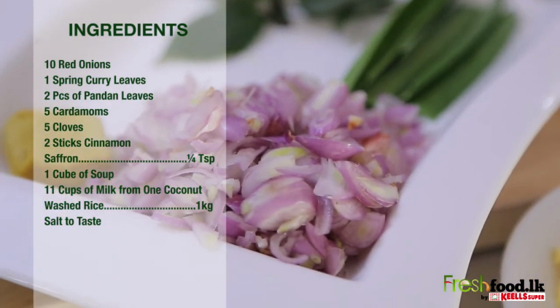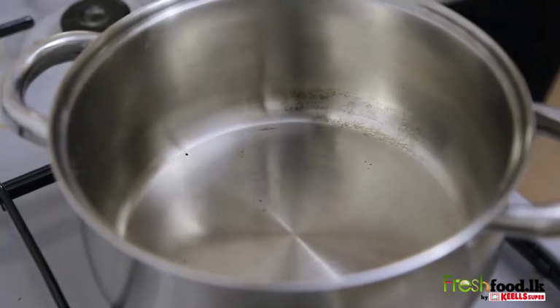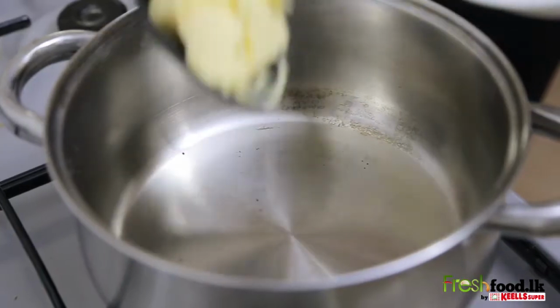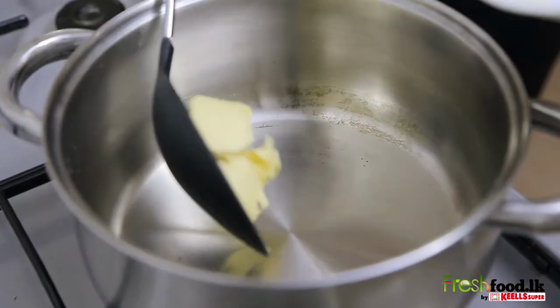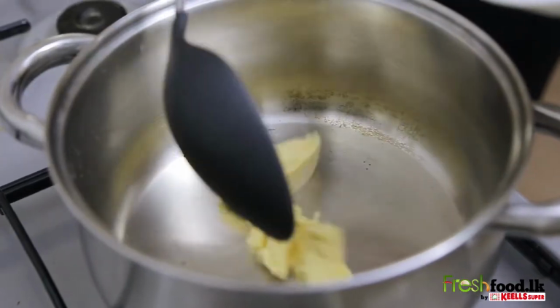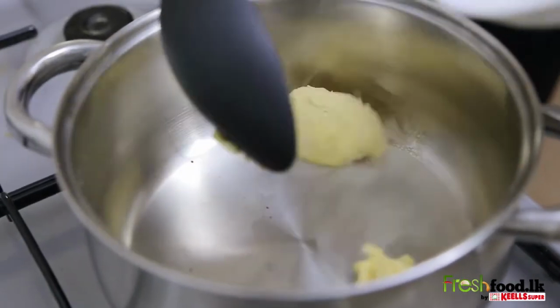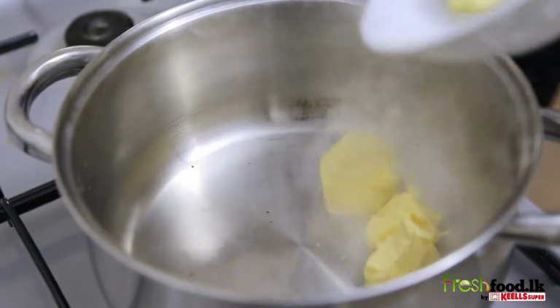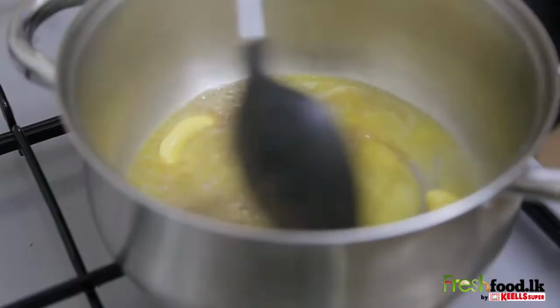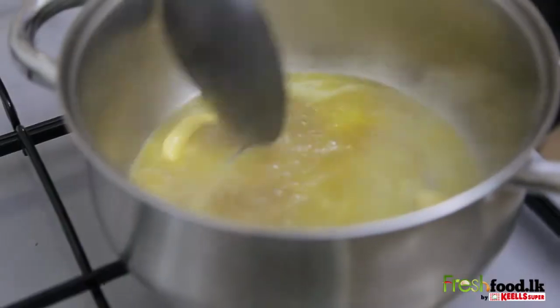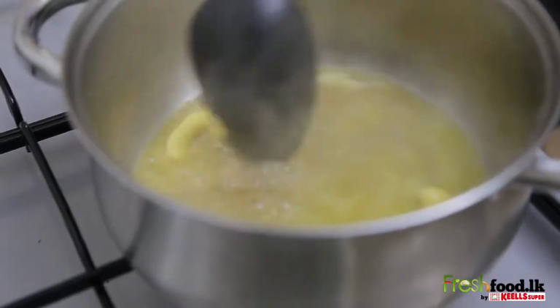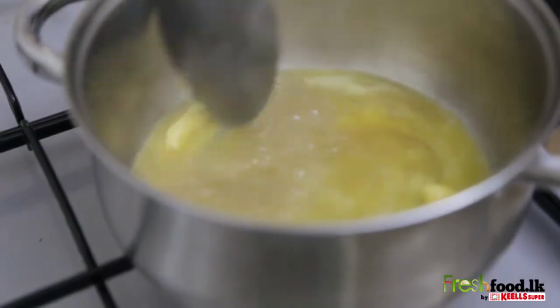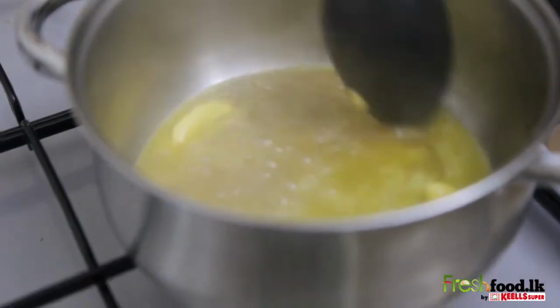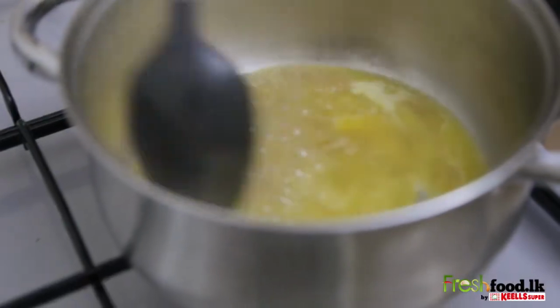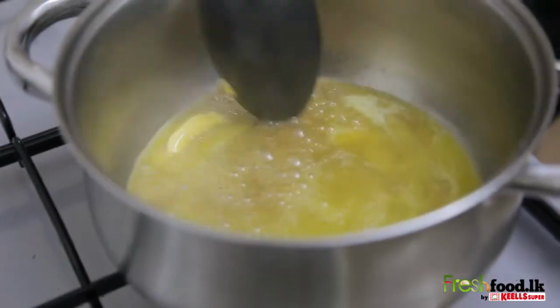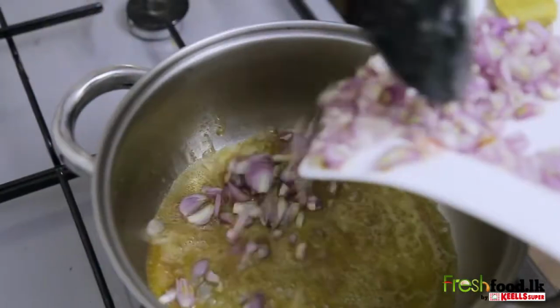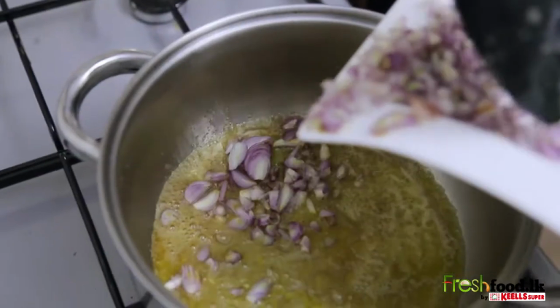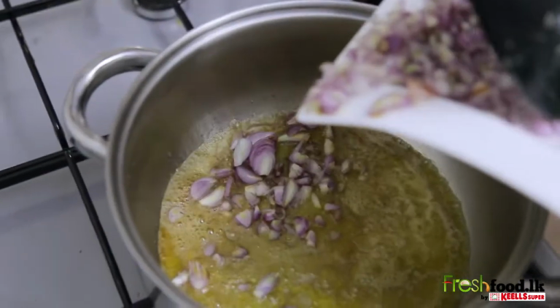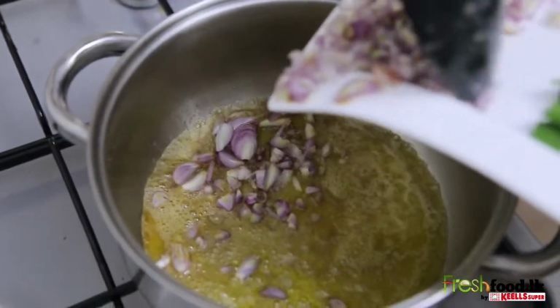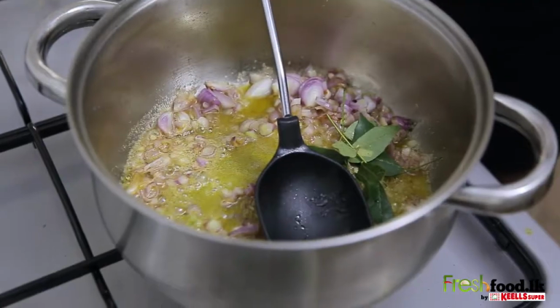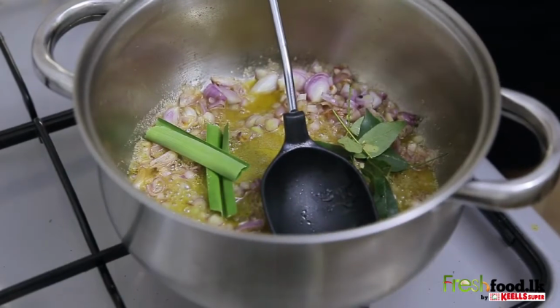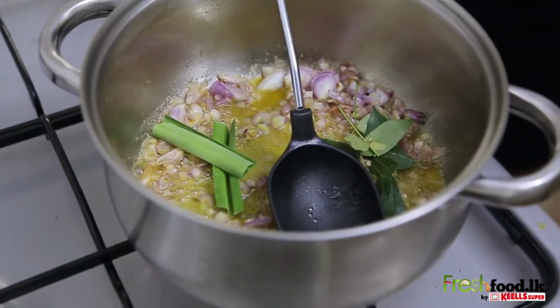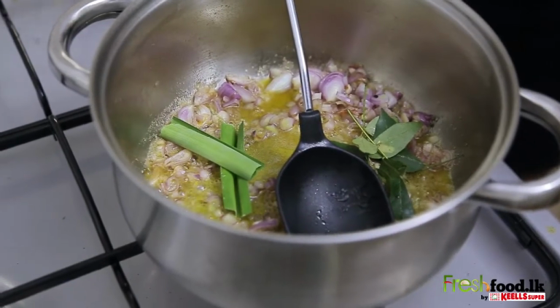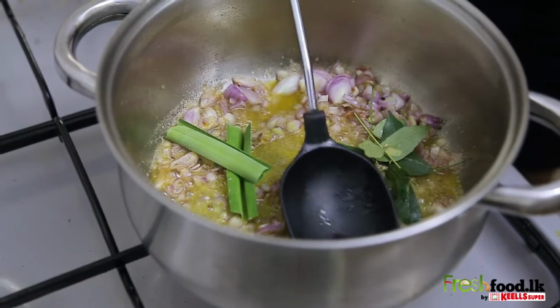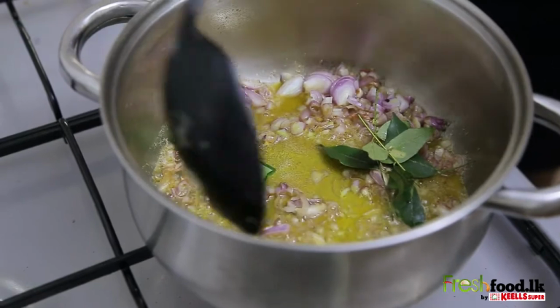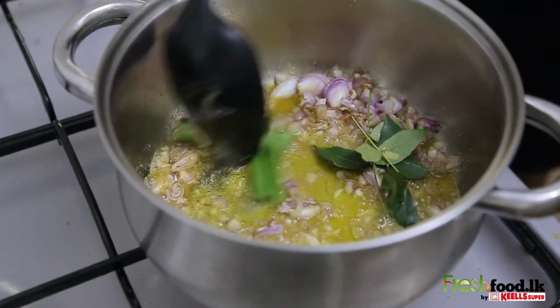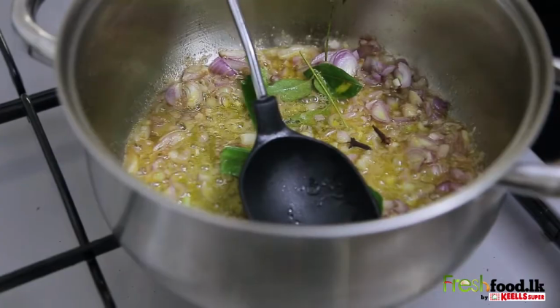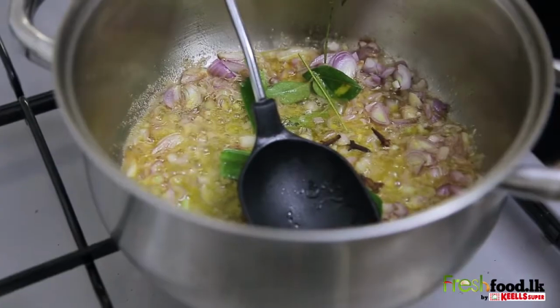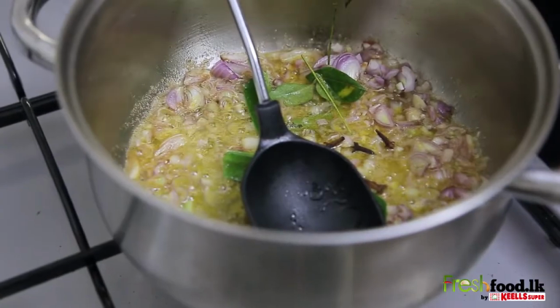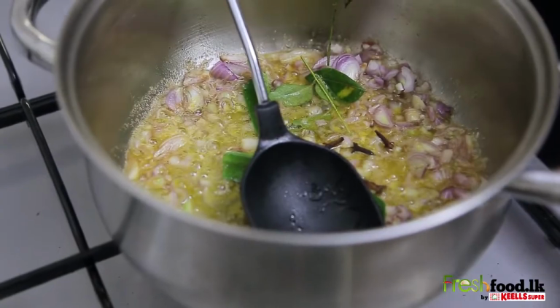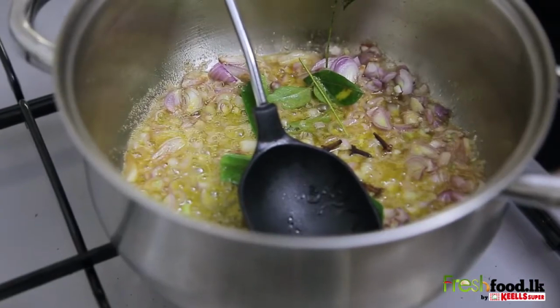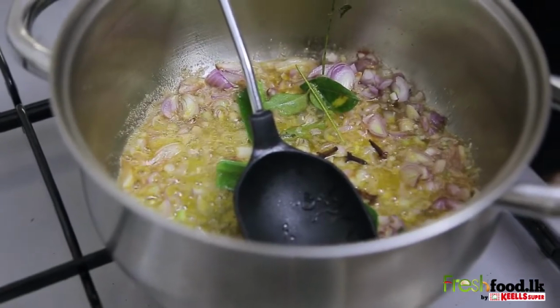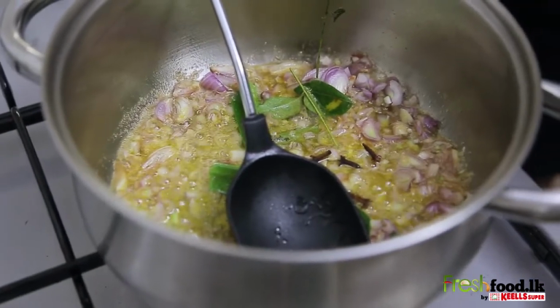Add some butter to a pan to start tempering. Add the onions, pandan leaves, curry leaves, cloves, cardamoms and cinnamon, and stir well.